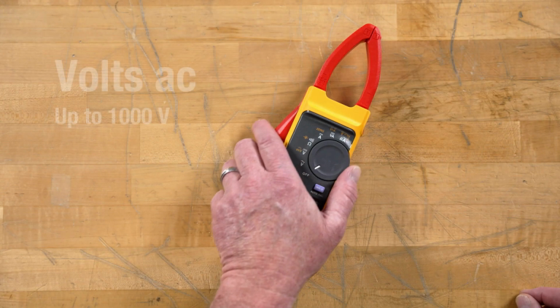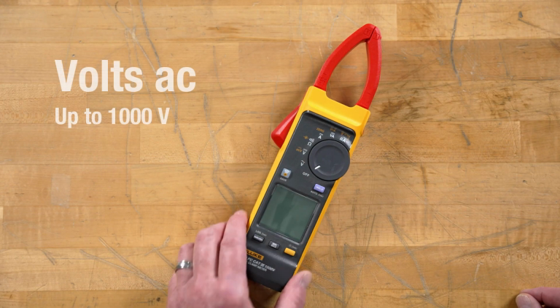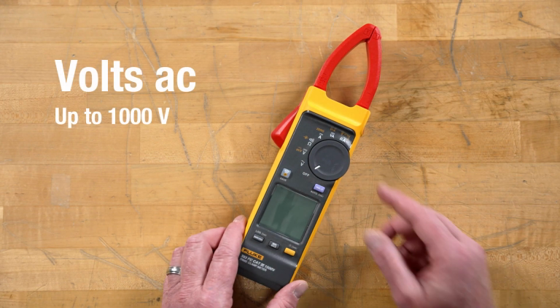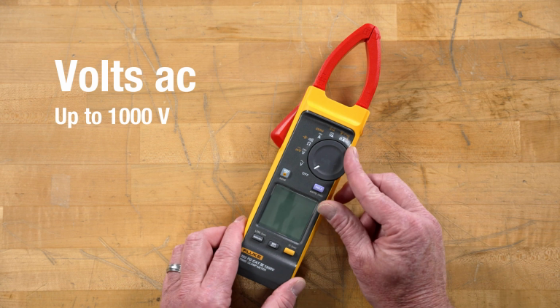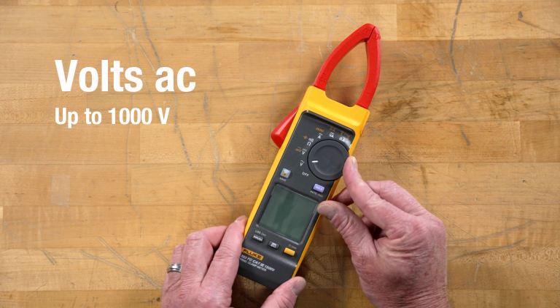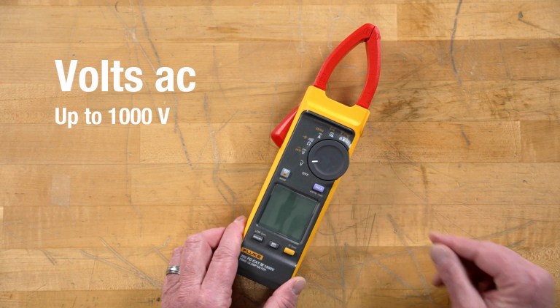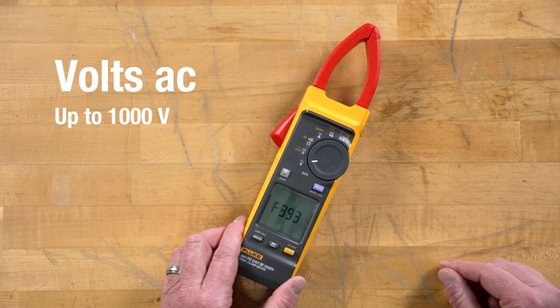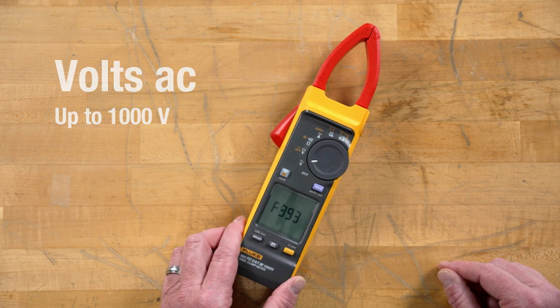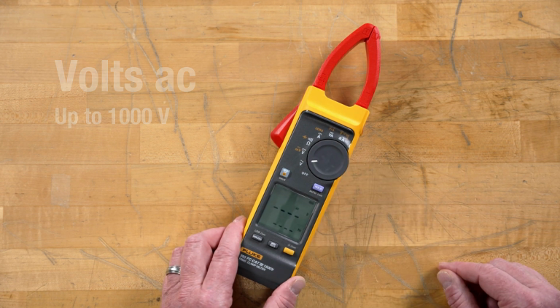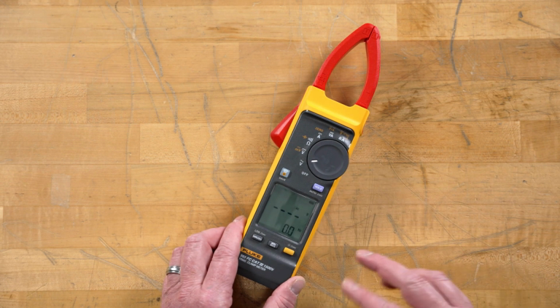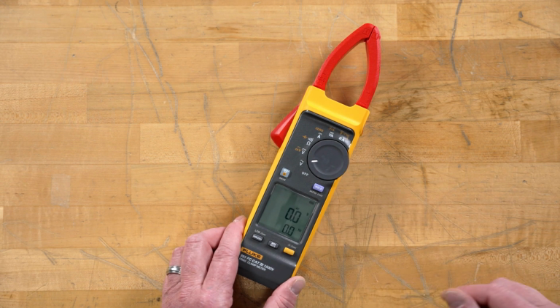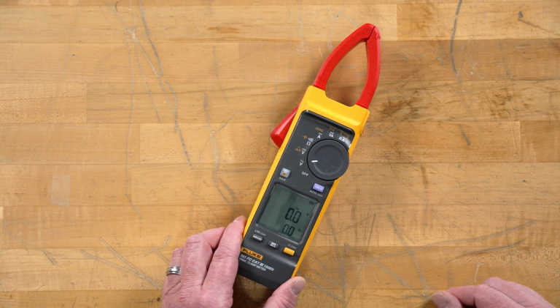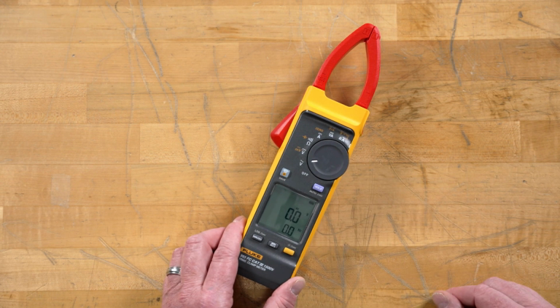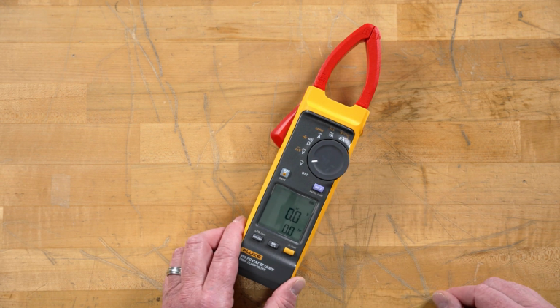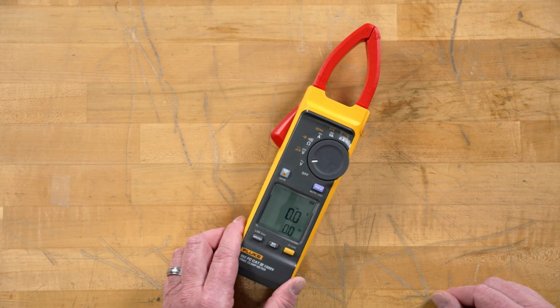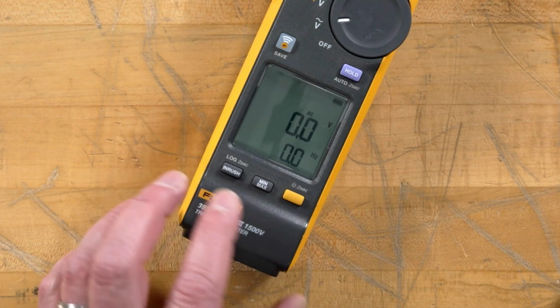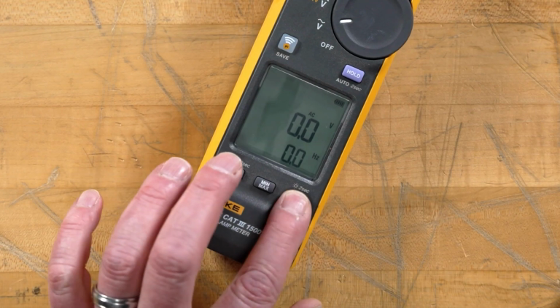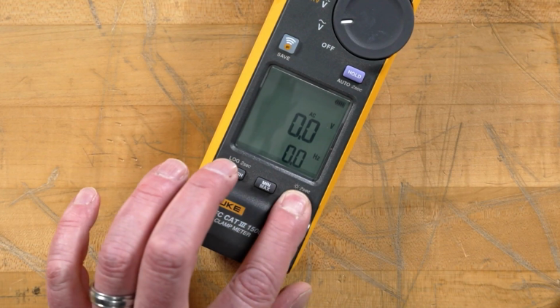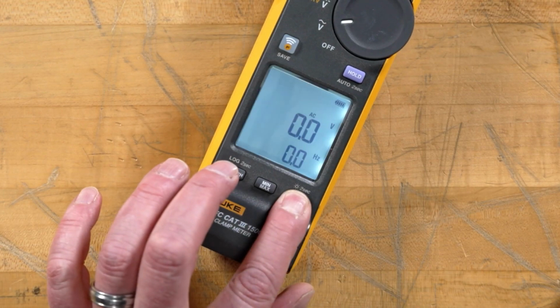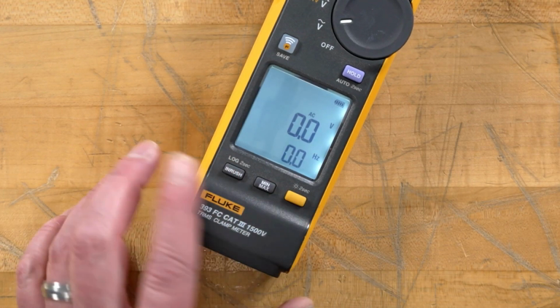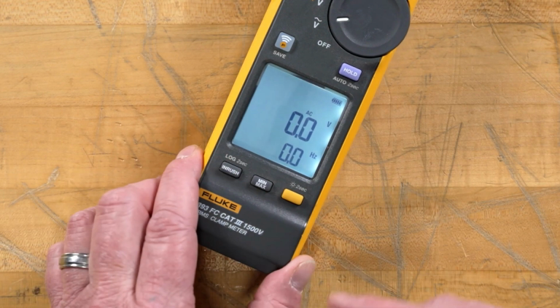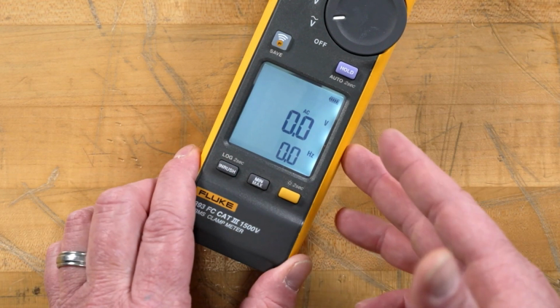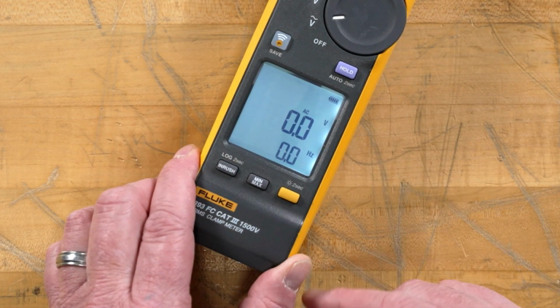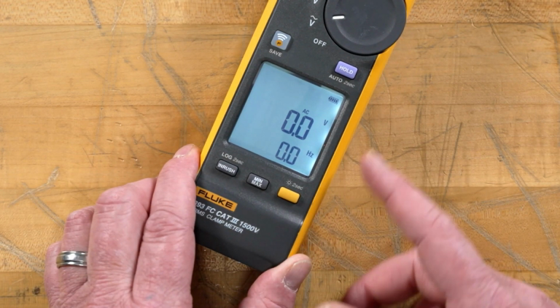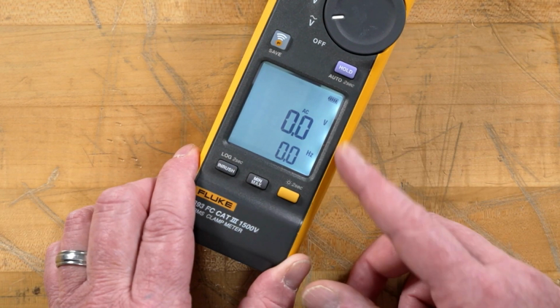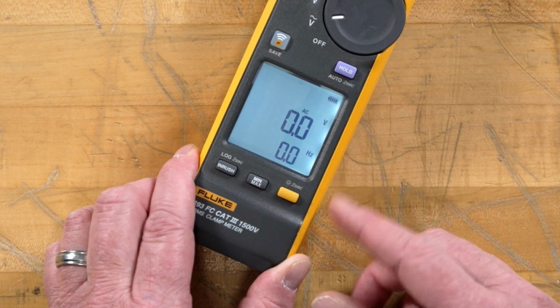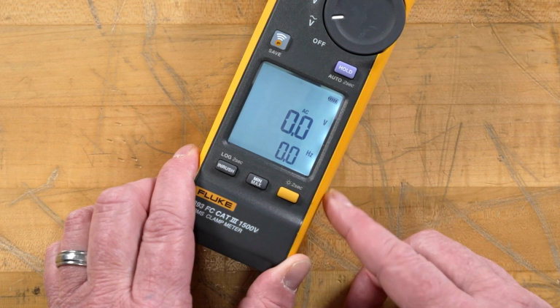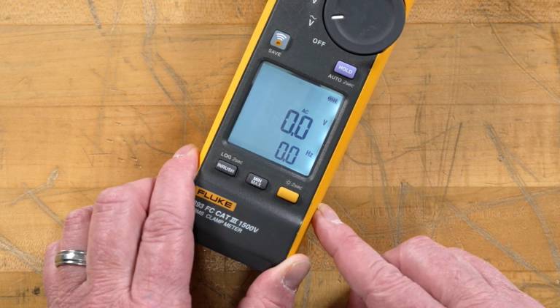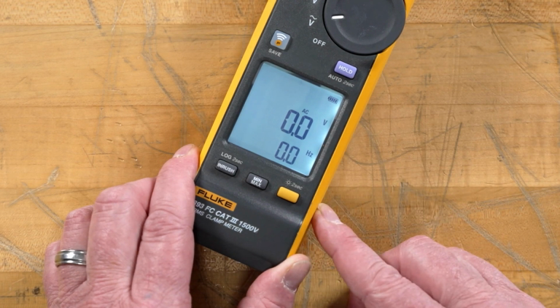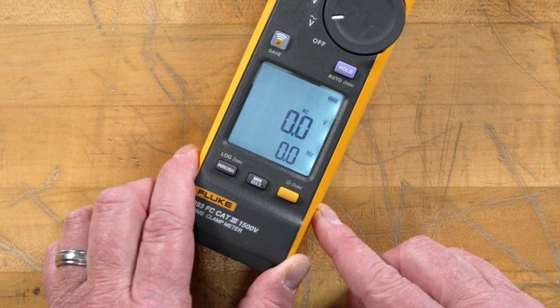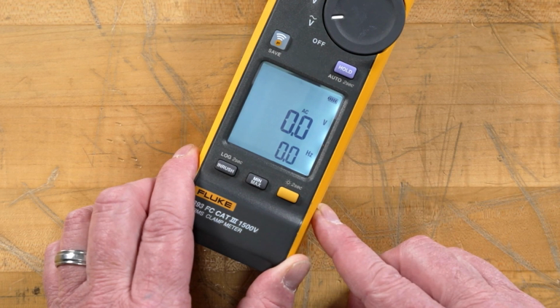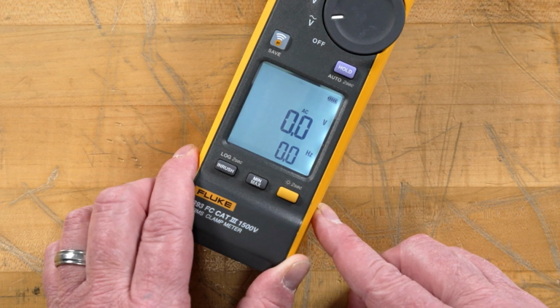As we move from the off position, I'll move it up to the volts AC. This will allow you to measure up to a thousand volts. I'm going to turn on the backlight for better viewing. As you can see here, we can measure our voltage and our Hertz at the same time through the test leads.